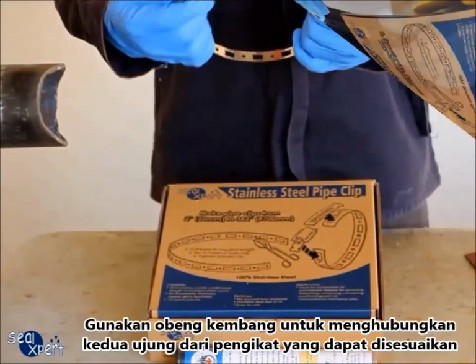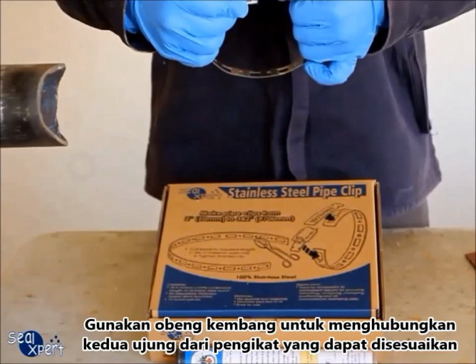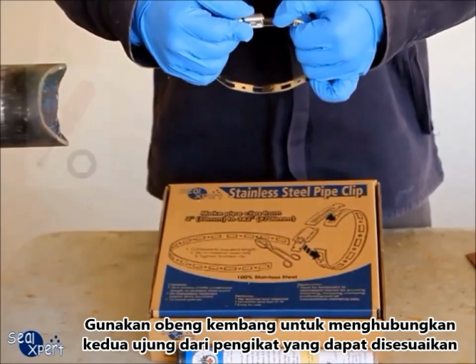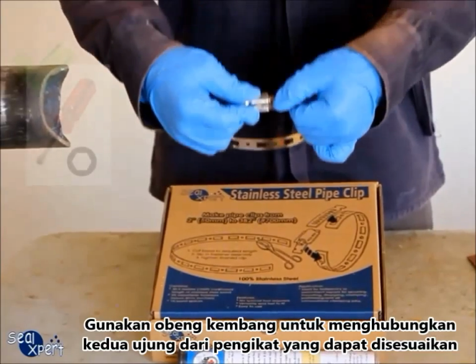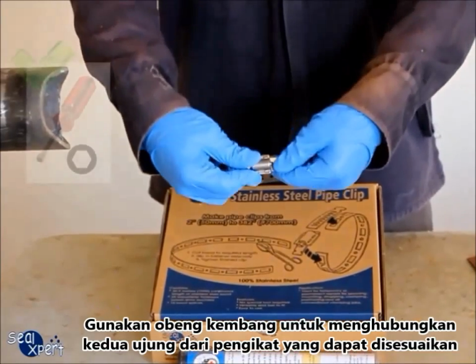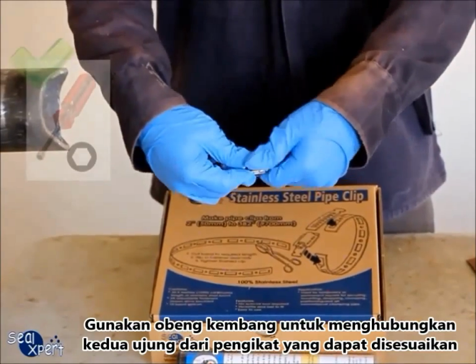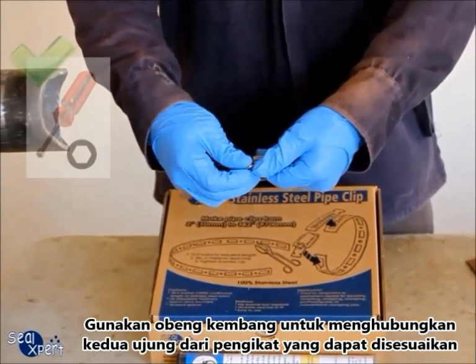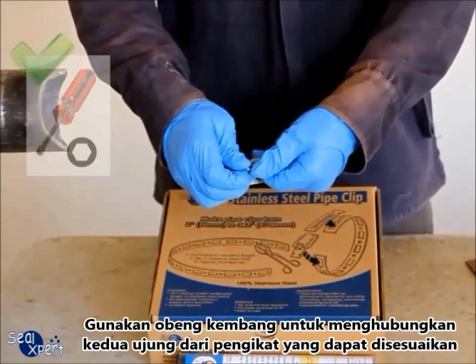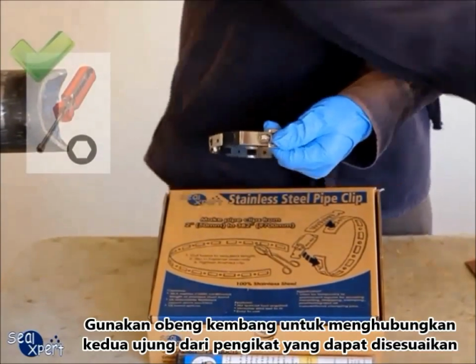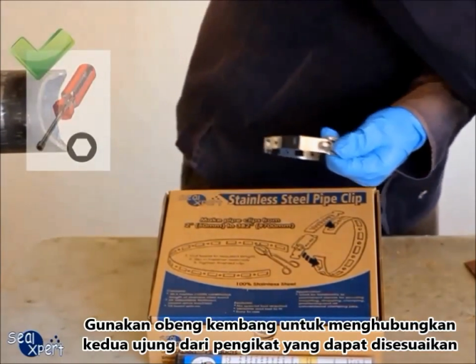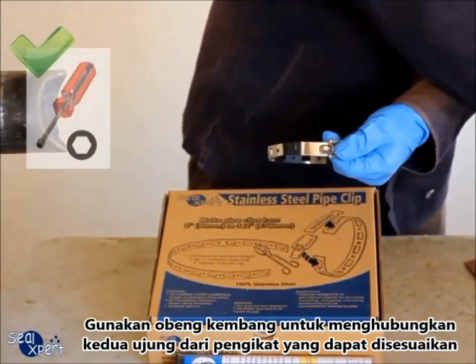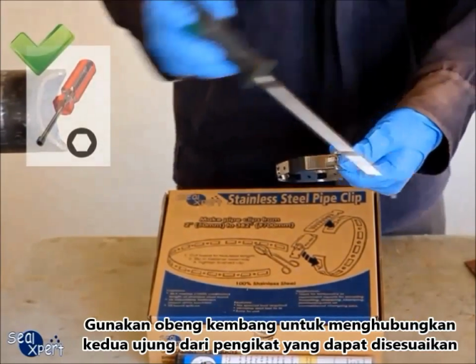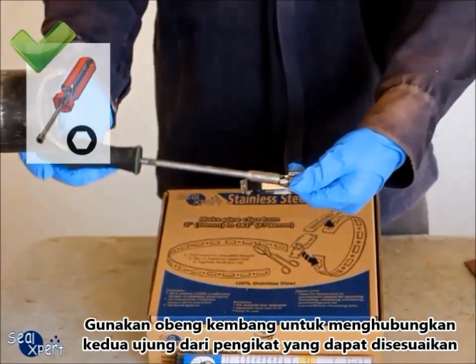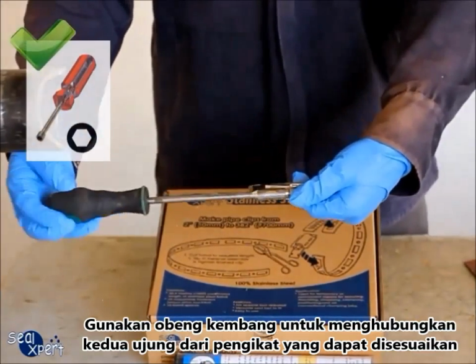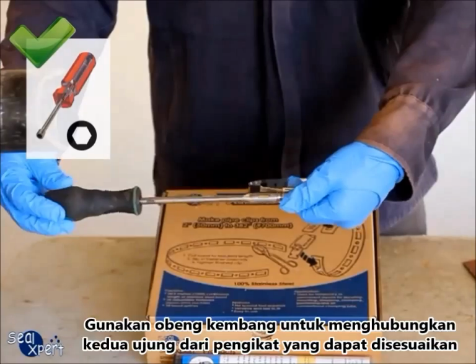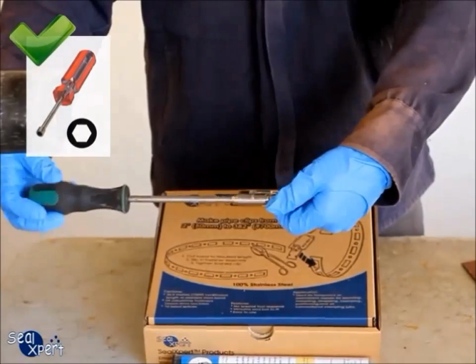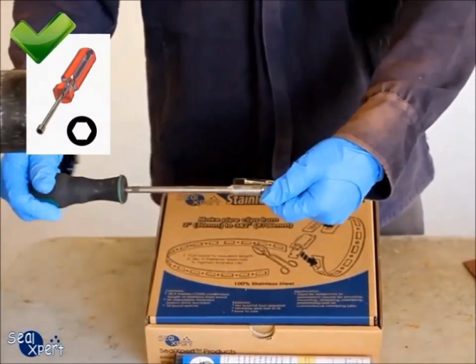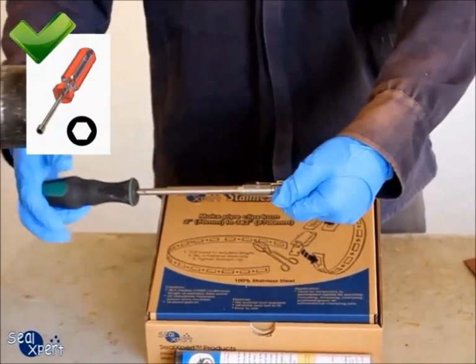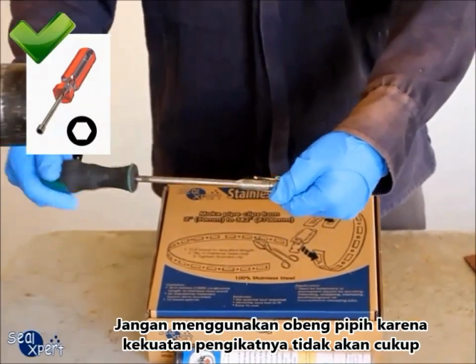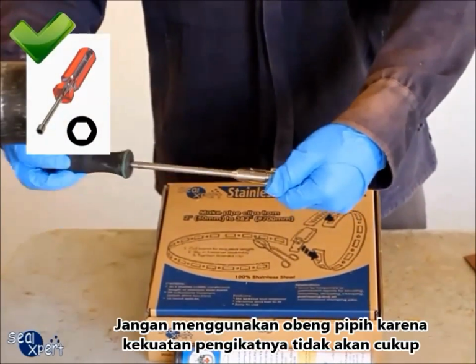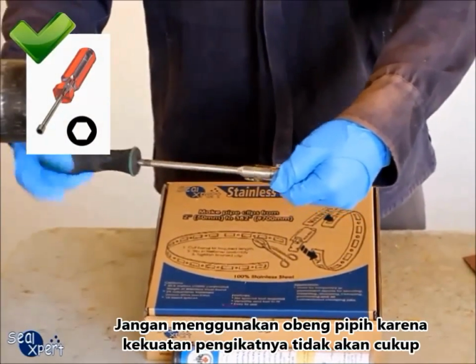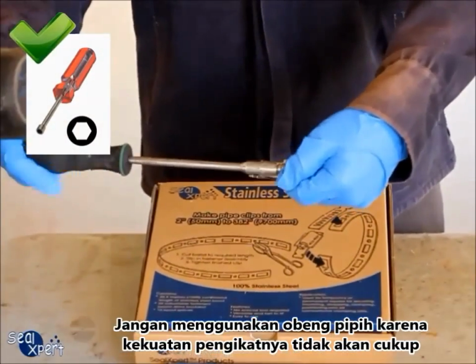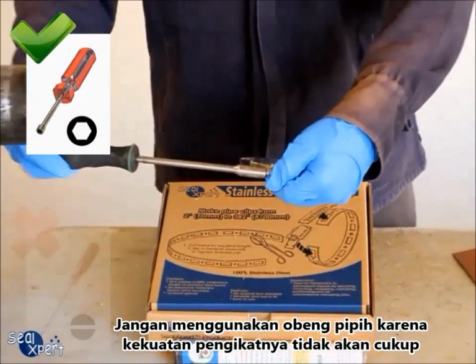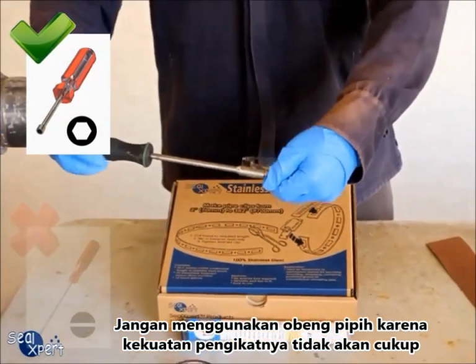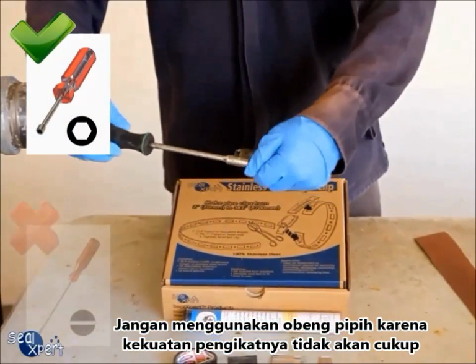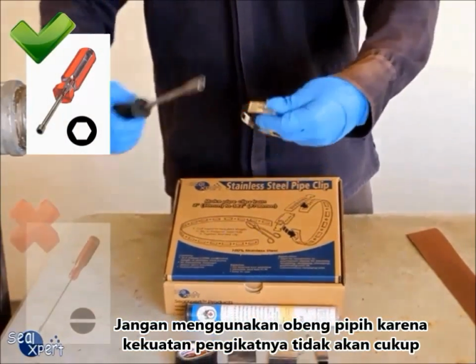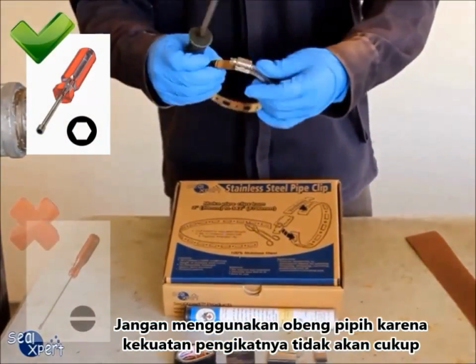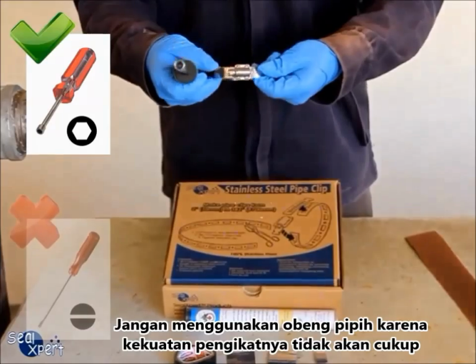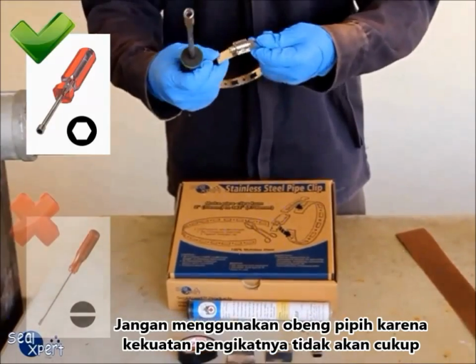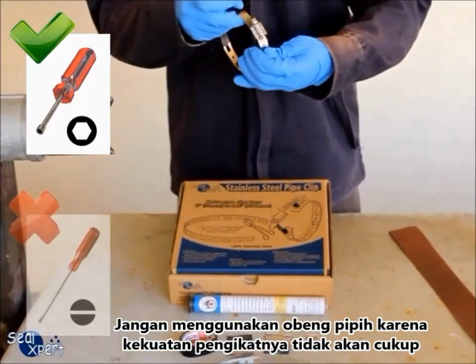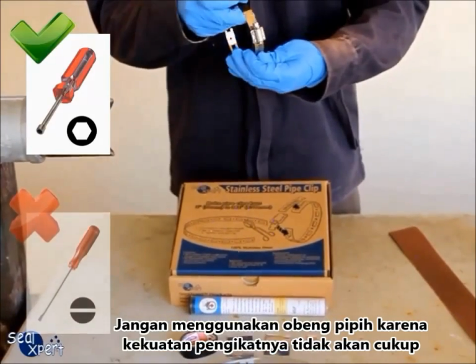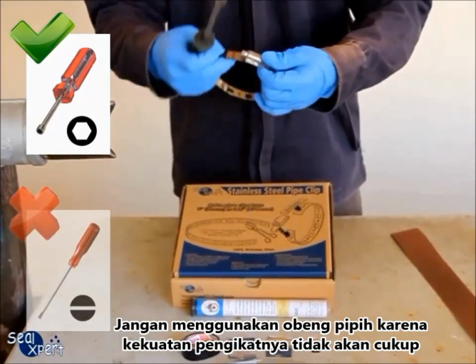Use a hexagonal screwdriver to connect both ends of the adjustable fasteners. Do not use a flat screwdriver as the tightening strength will not be sufficient.